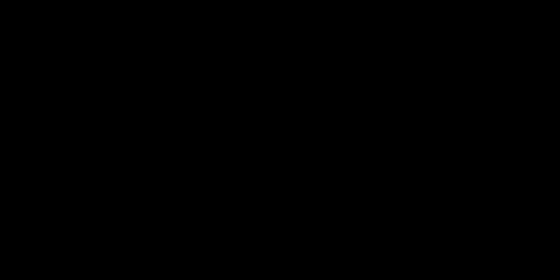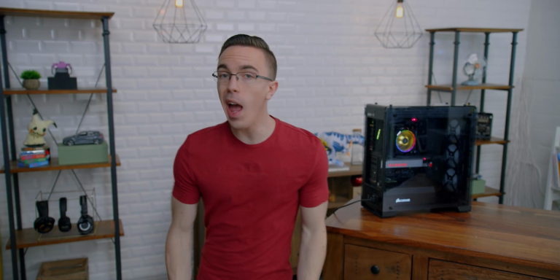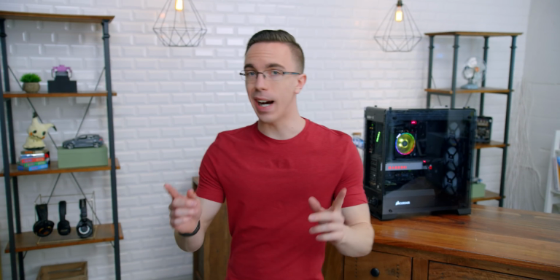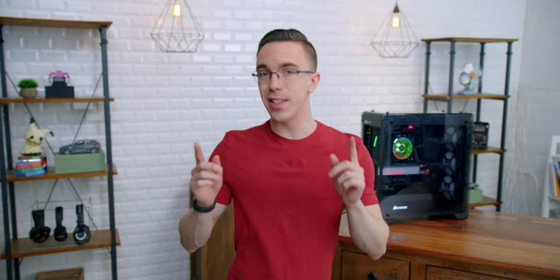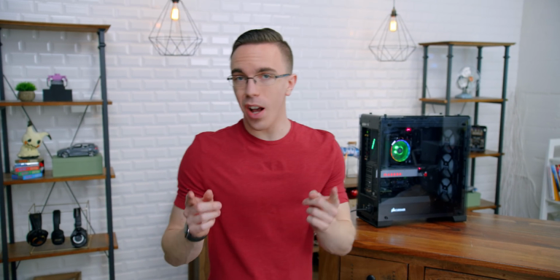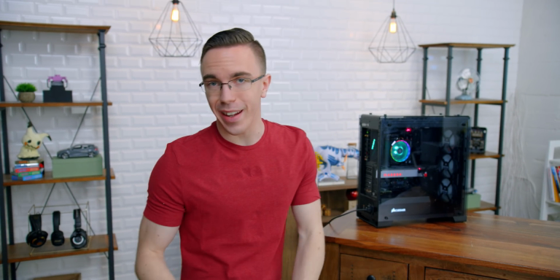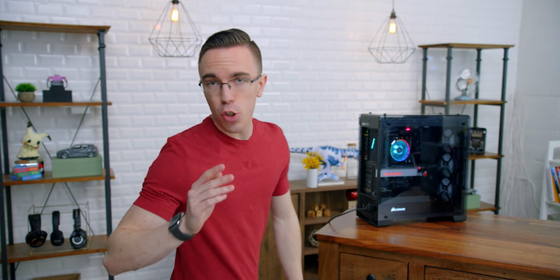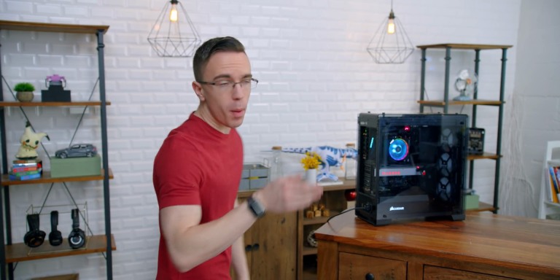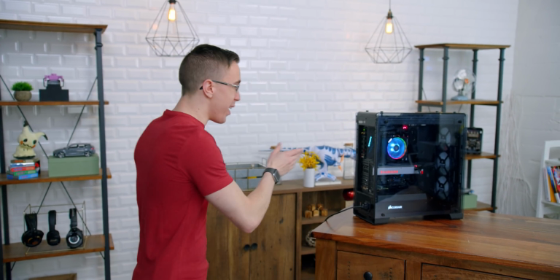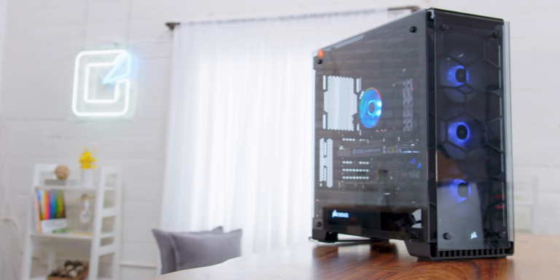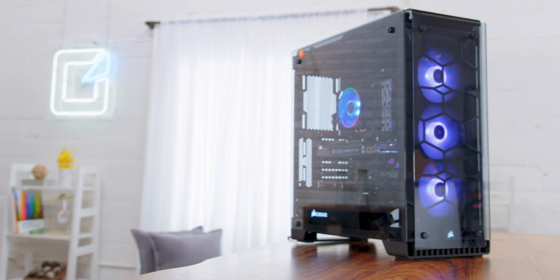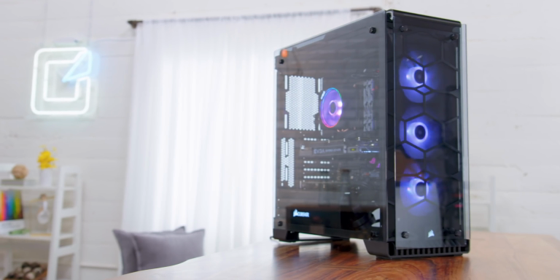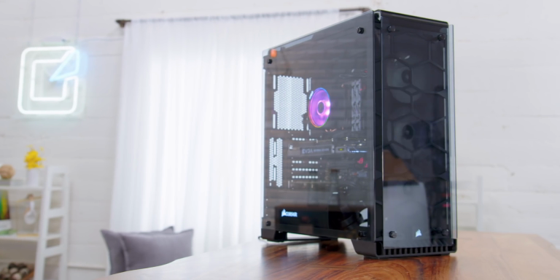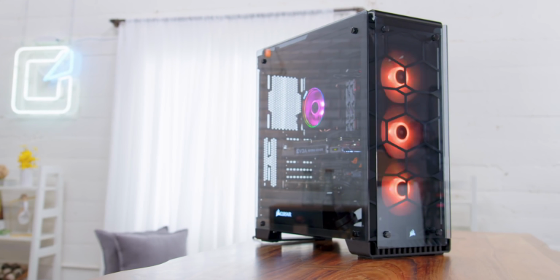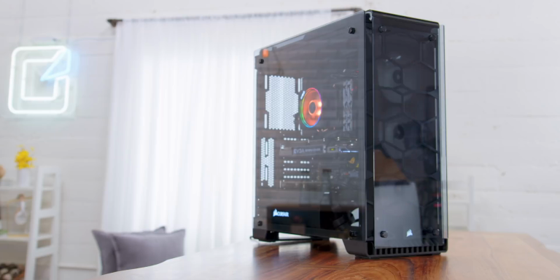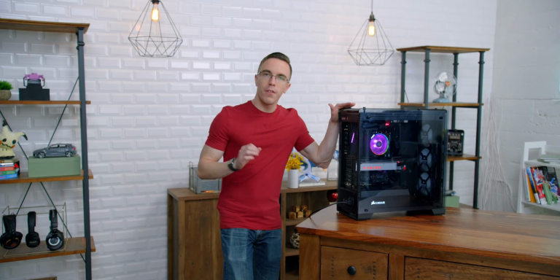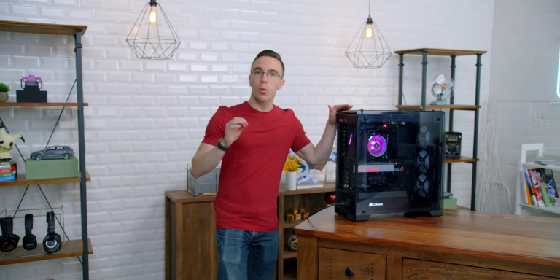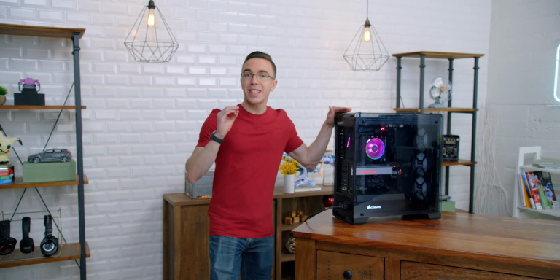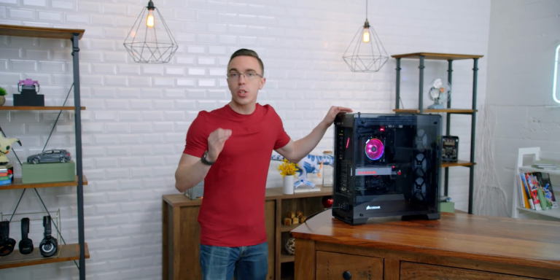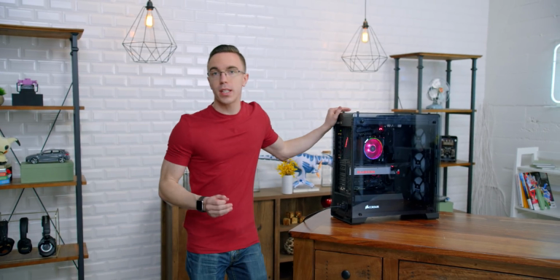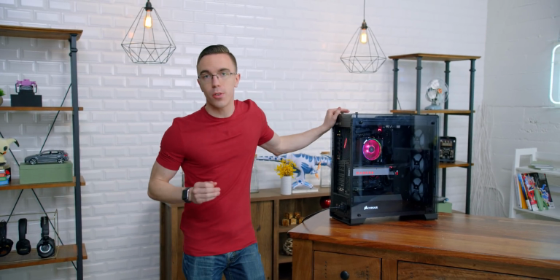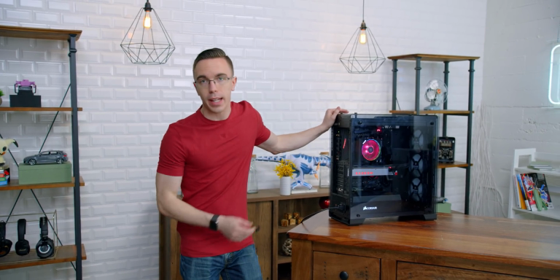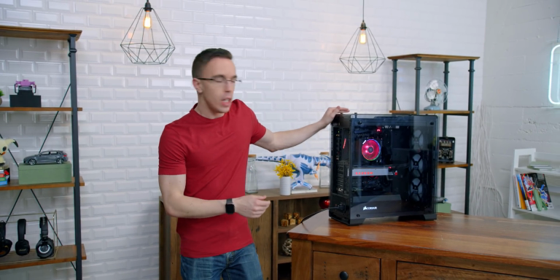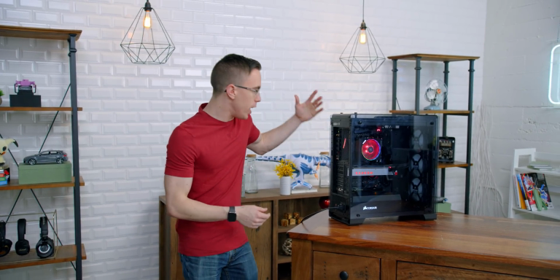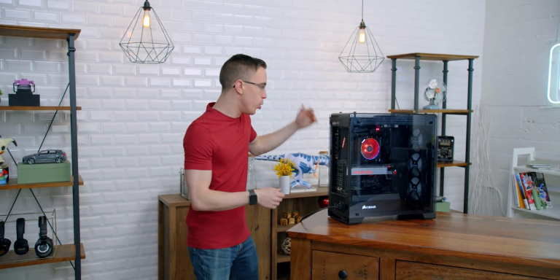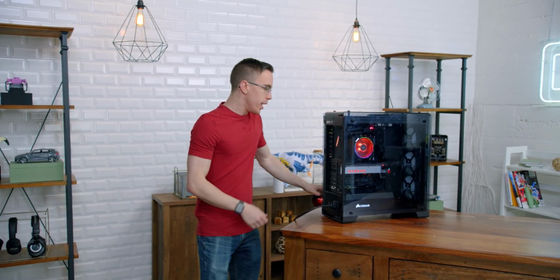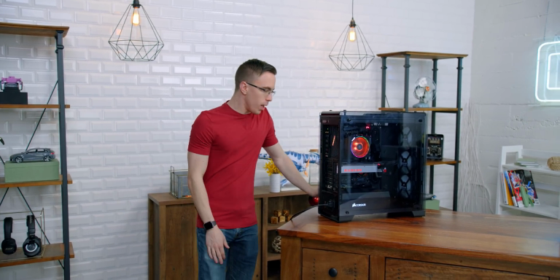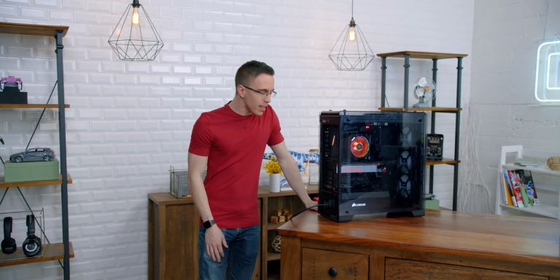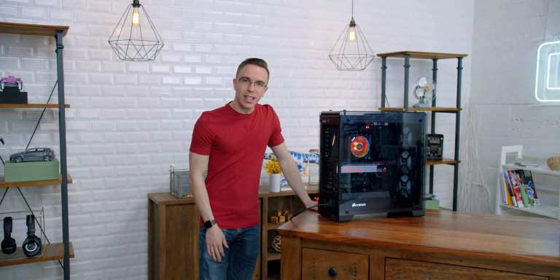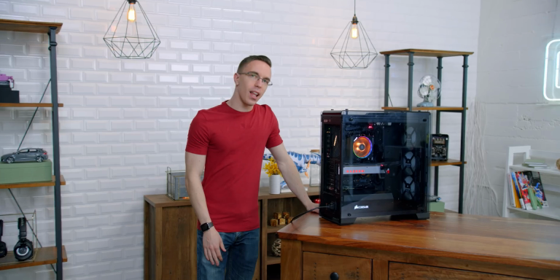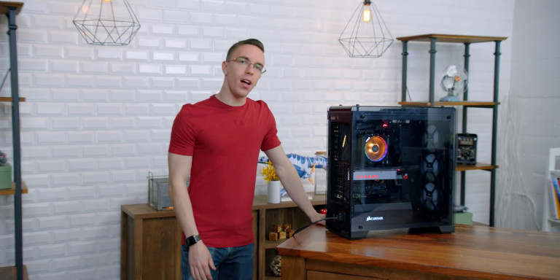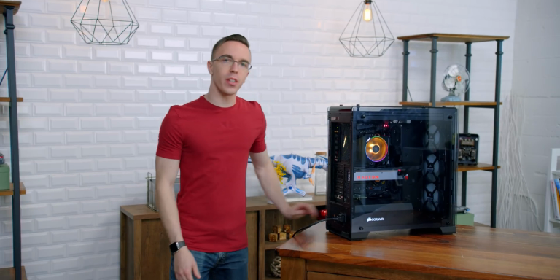Hey guys, this is Austin. You might remember this: the streaming PC that we built last year featuring the Ryzen 7 2700X. The only issue is that it hasn't exactly seen a lot of love recently.